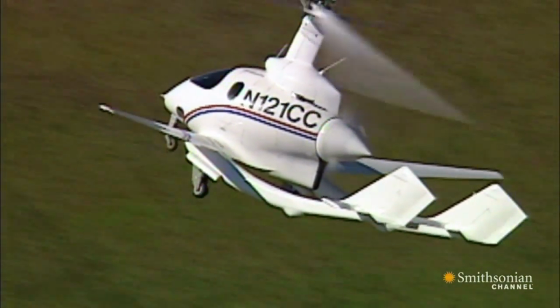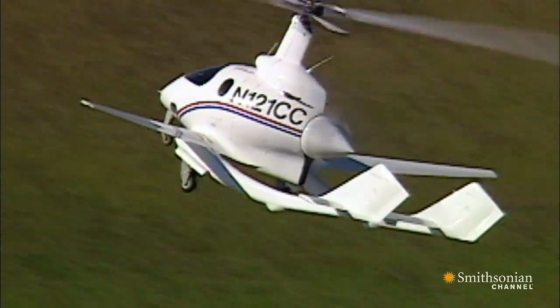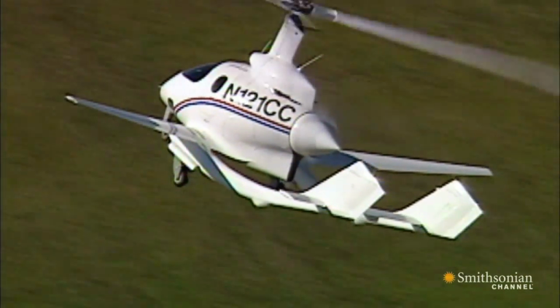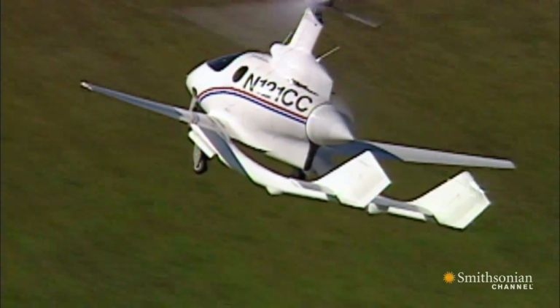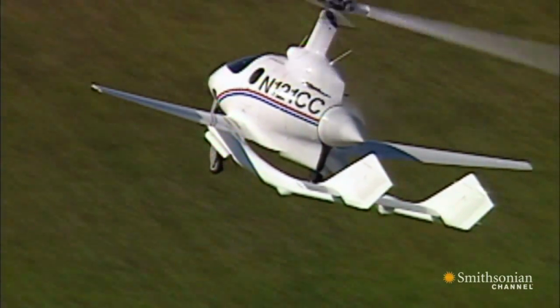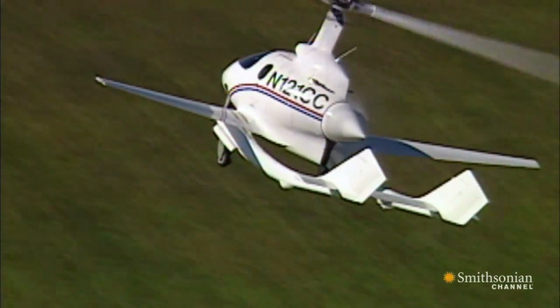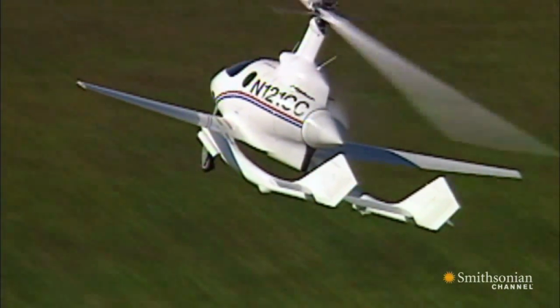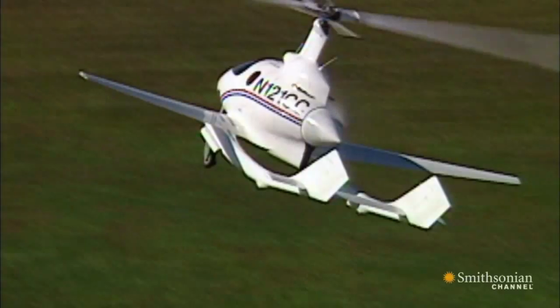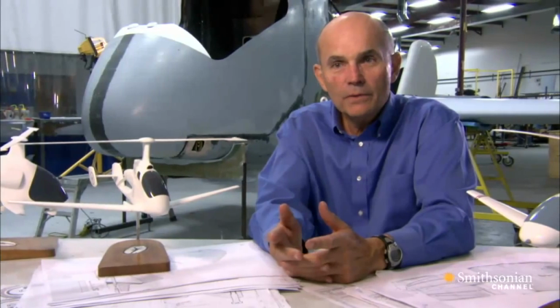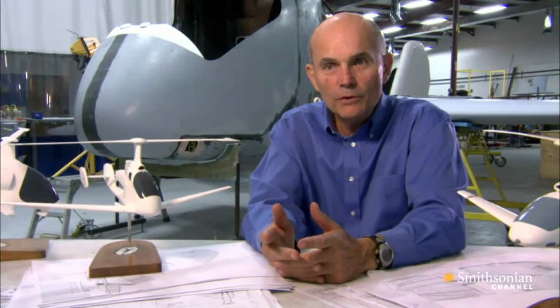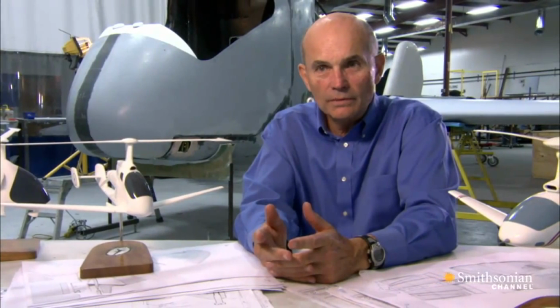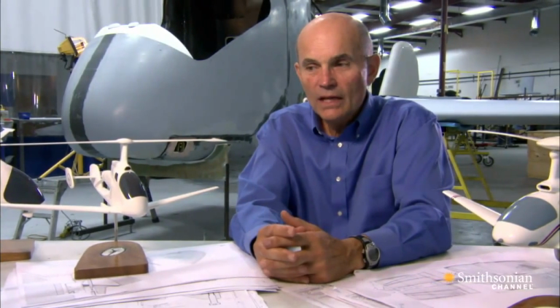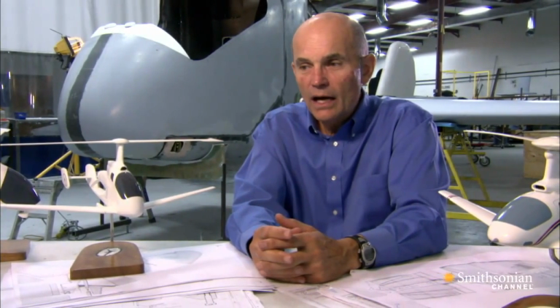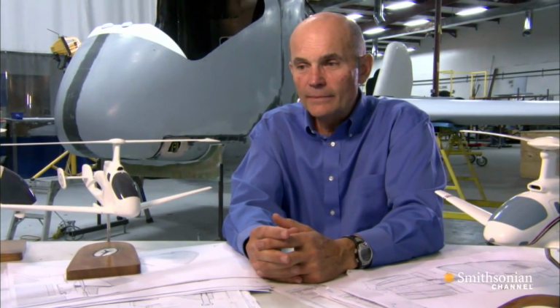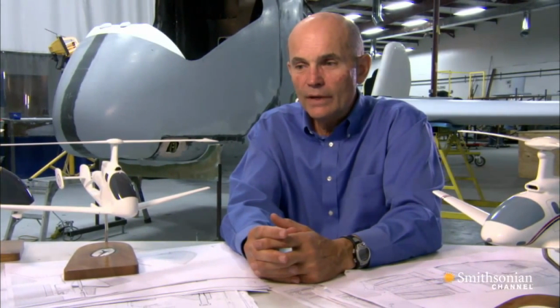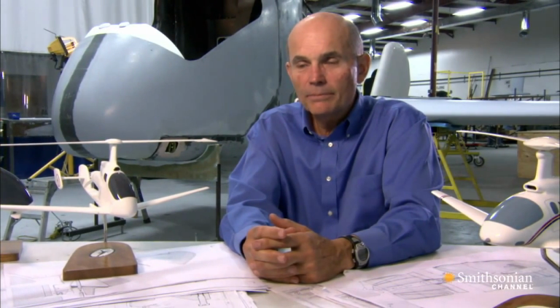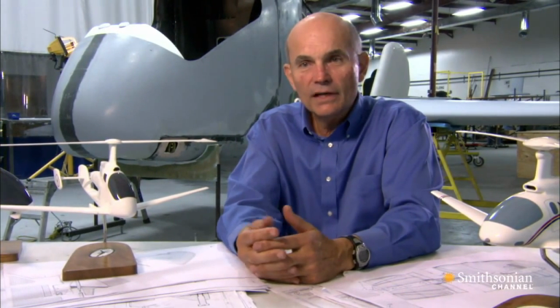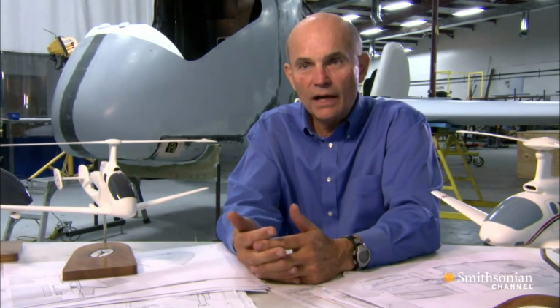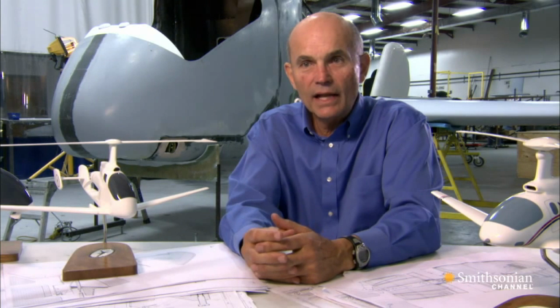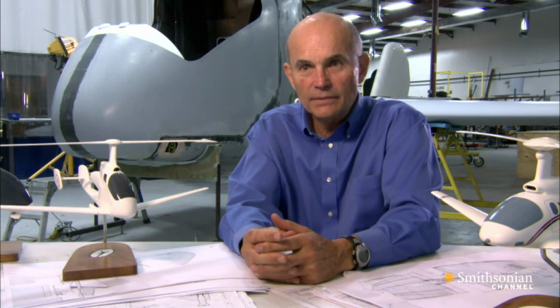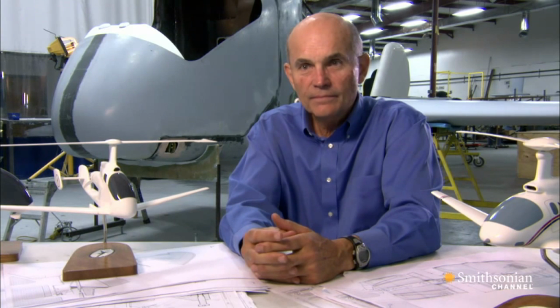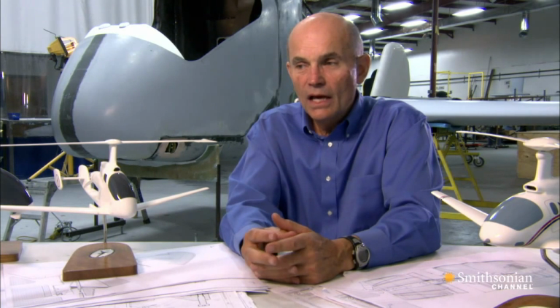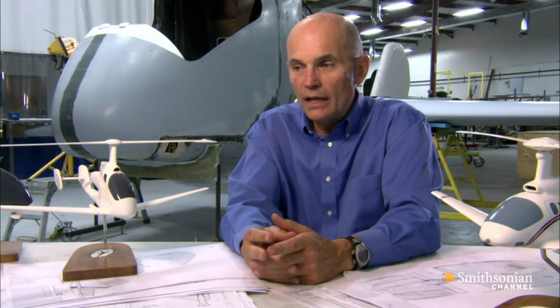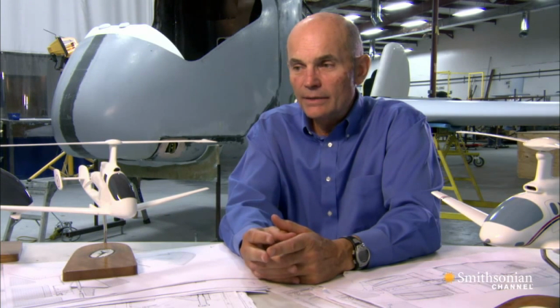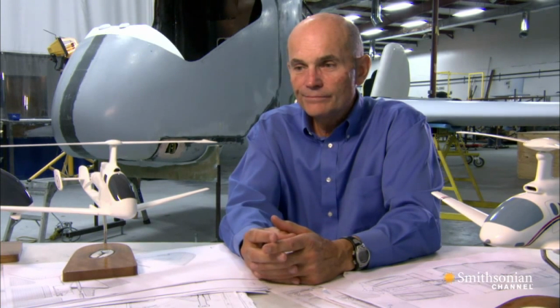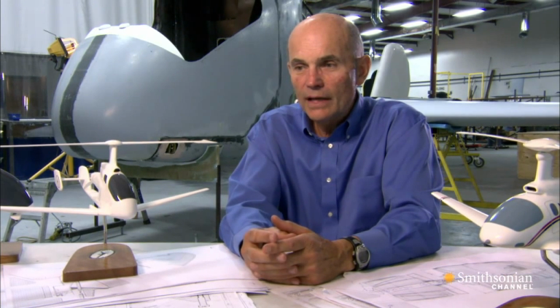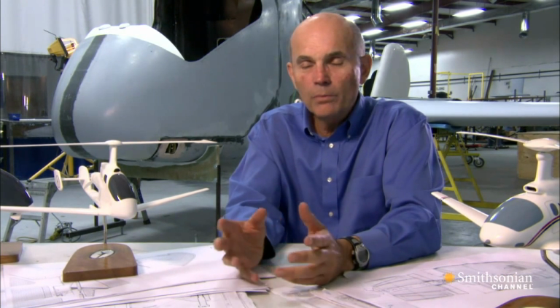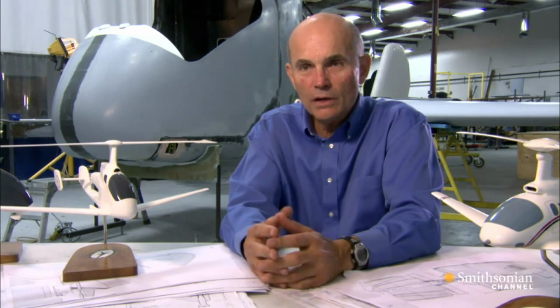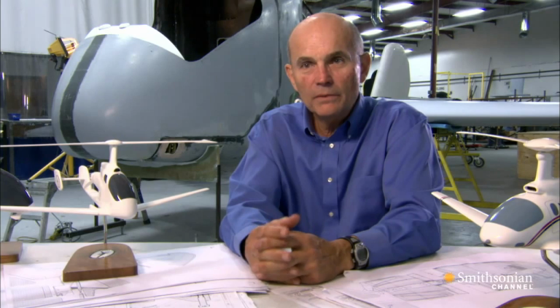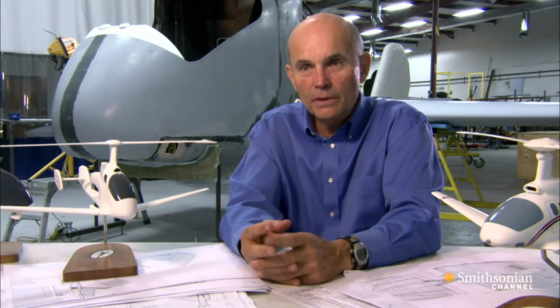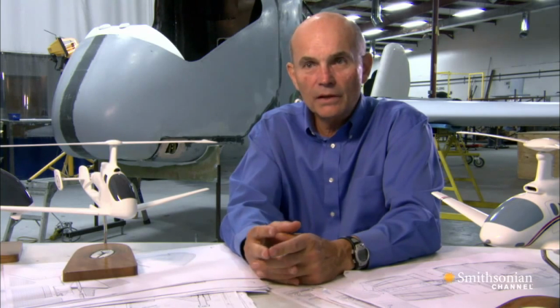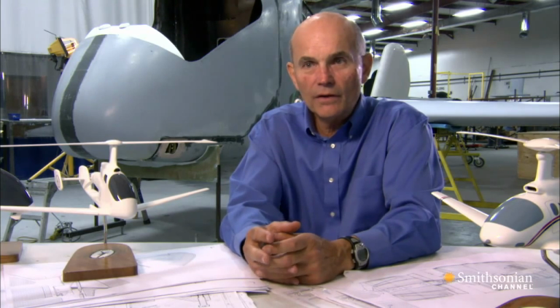Nobody had ever done this before. After they broke mu1, on the very next flight they had an accident. Nobody was hurt, but they did pretty well tear up the aircraft.